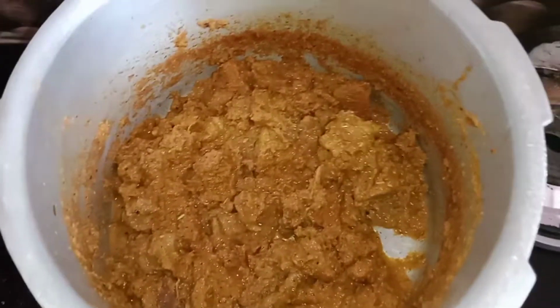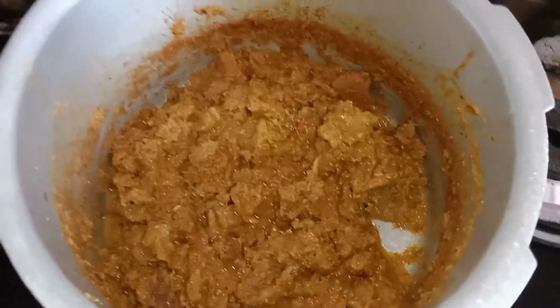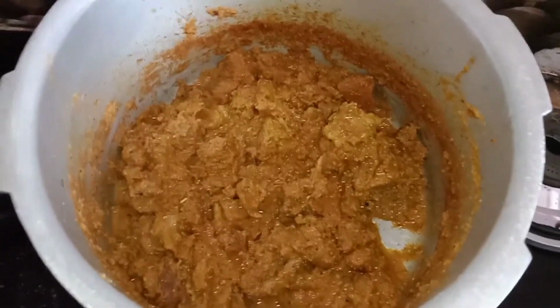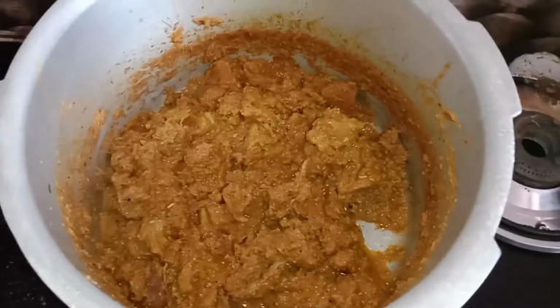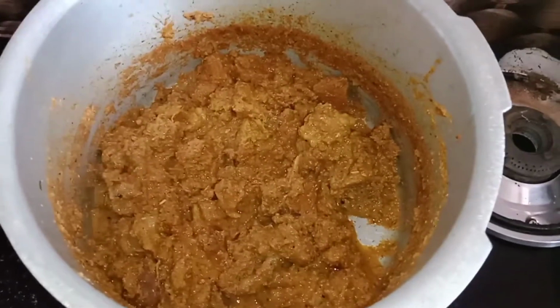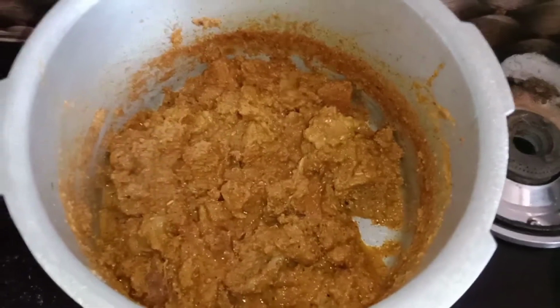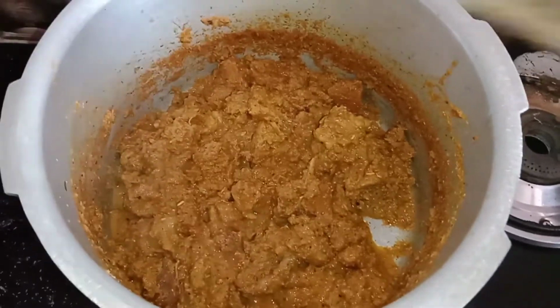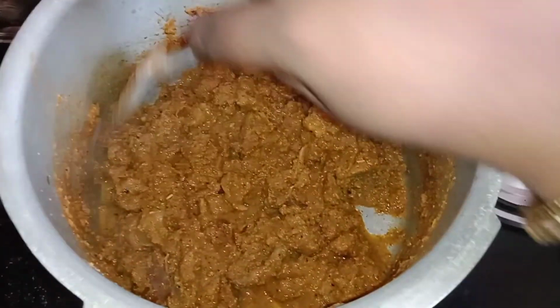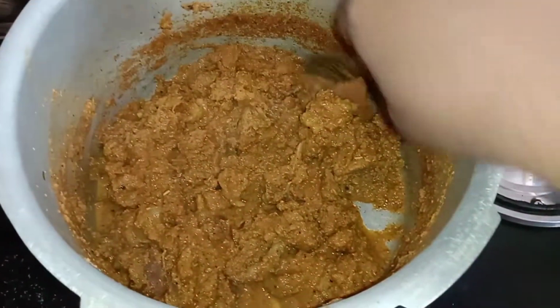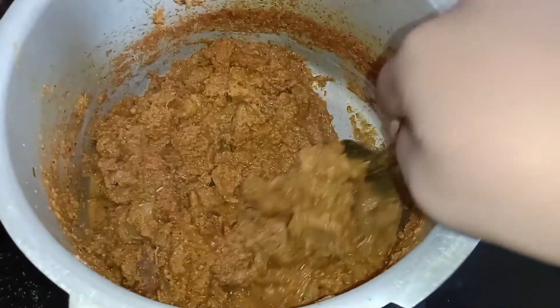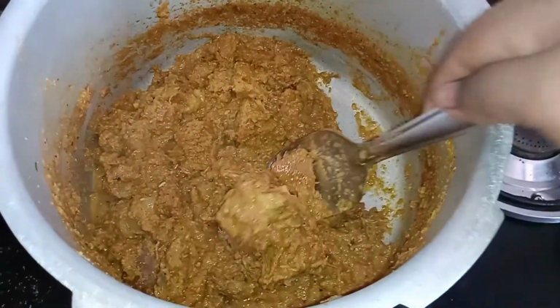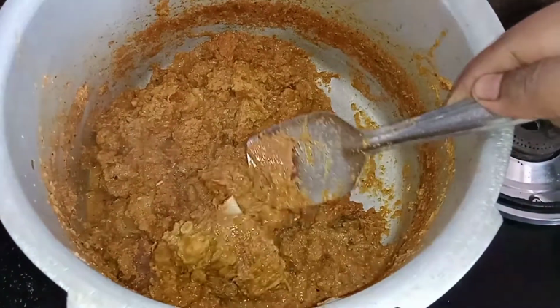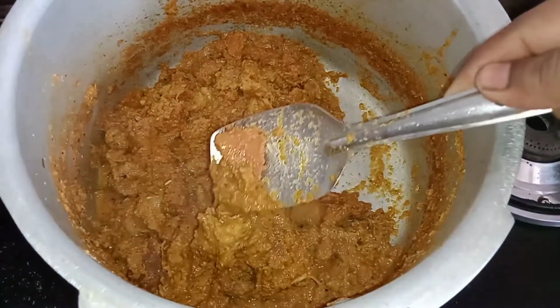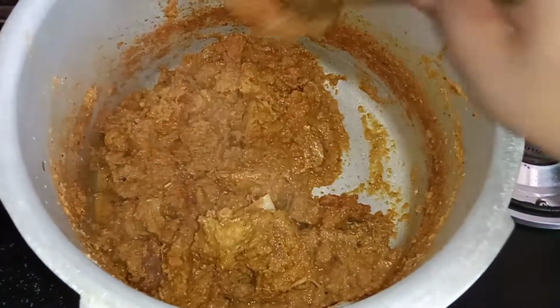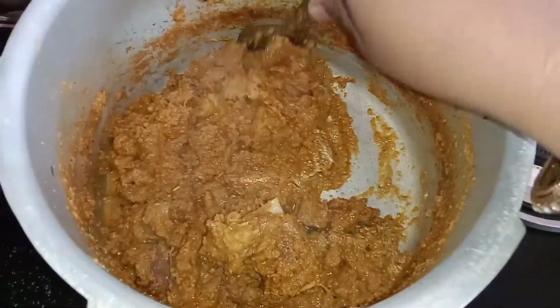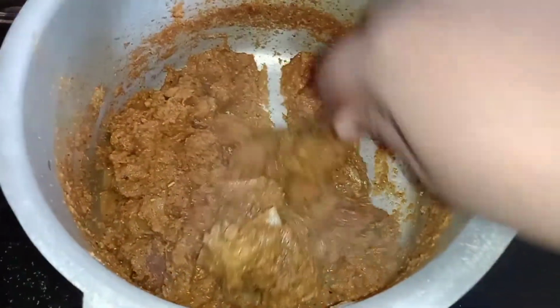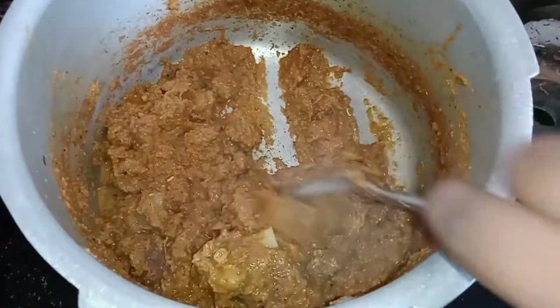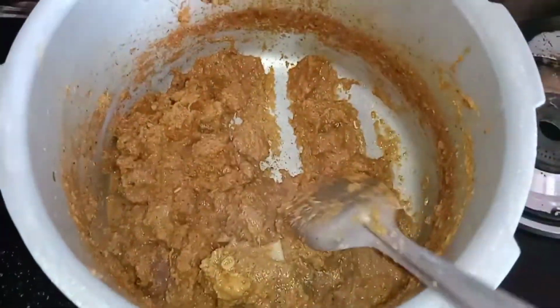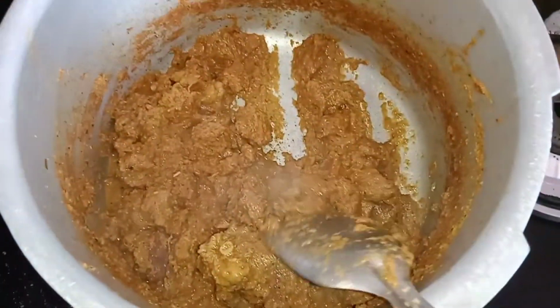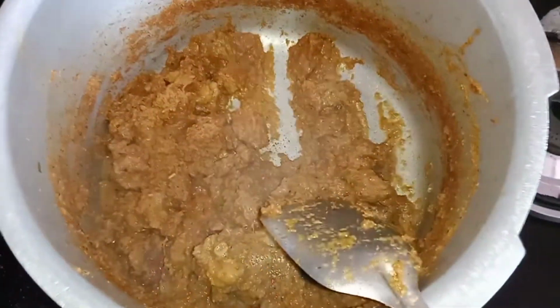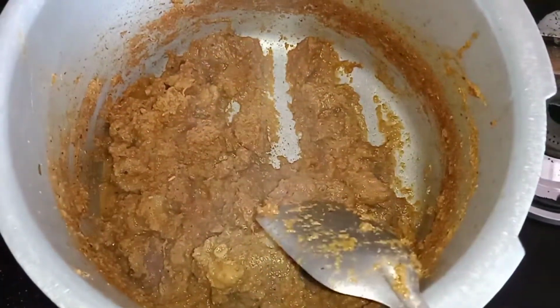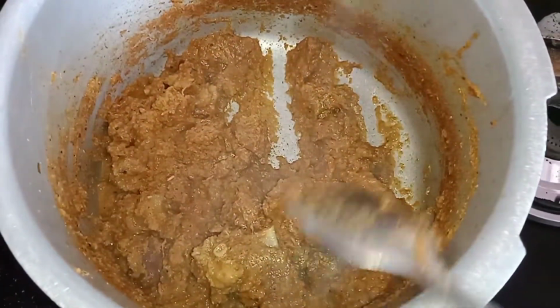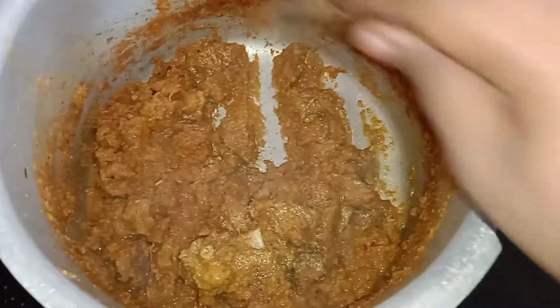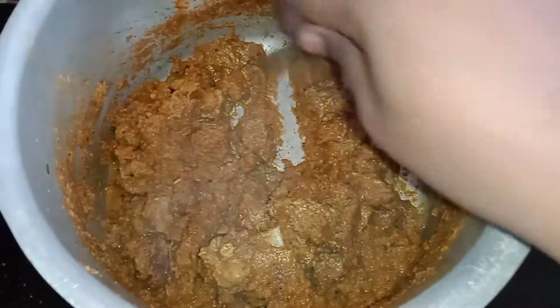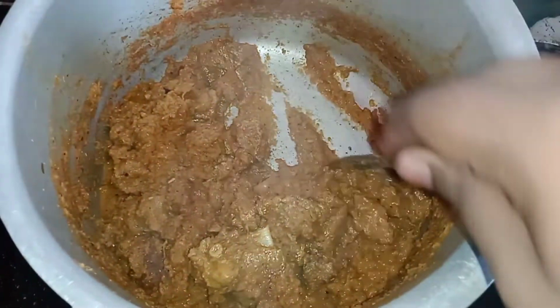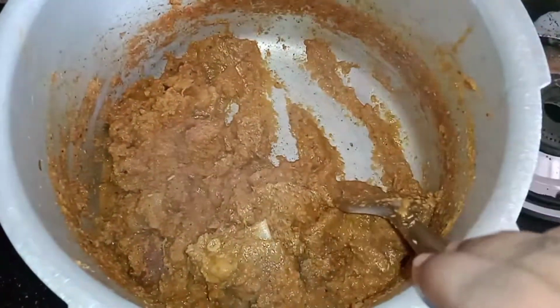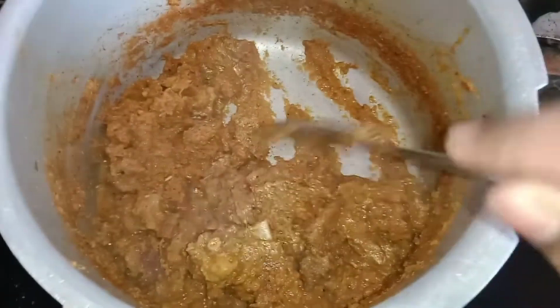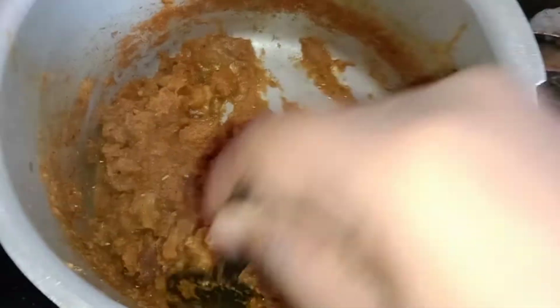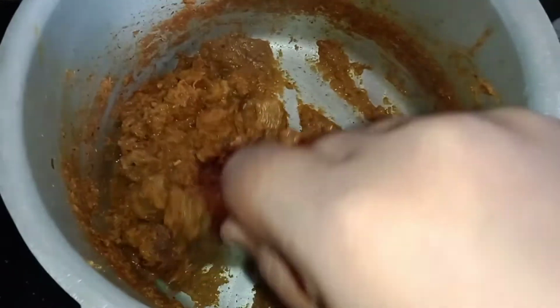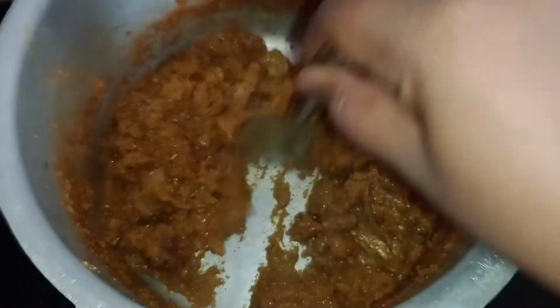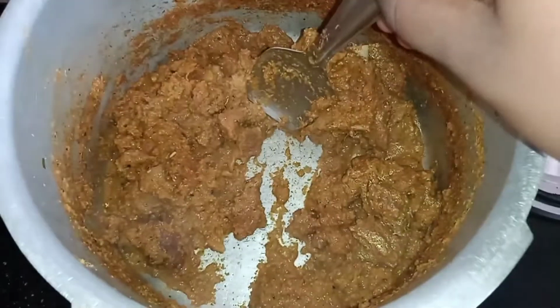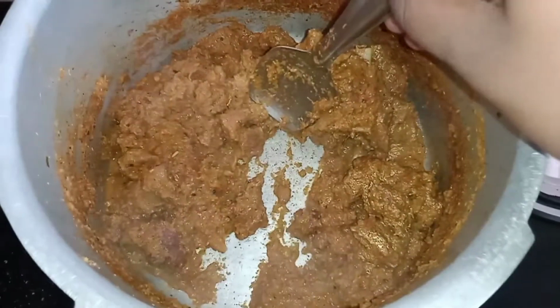If it is a little dry, you can add some water to the cooker.